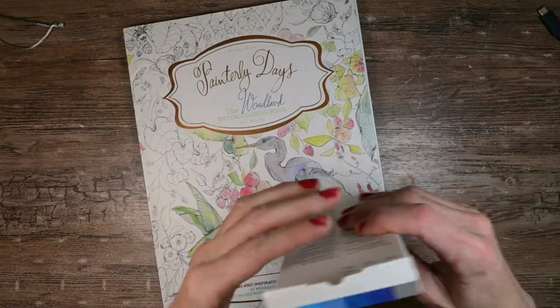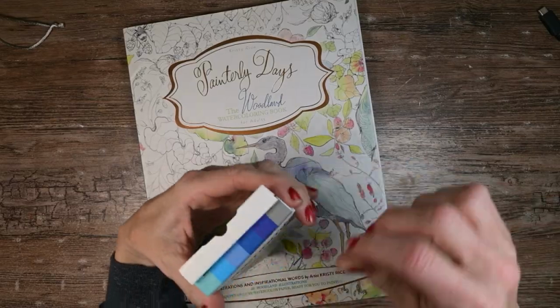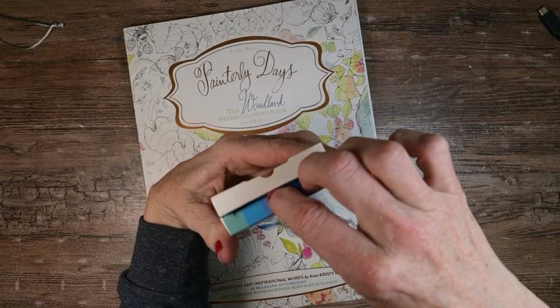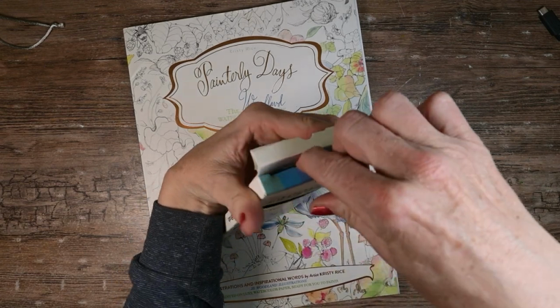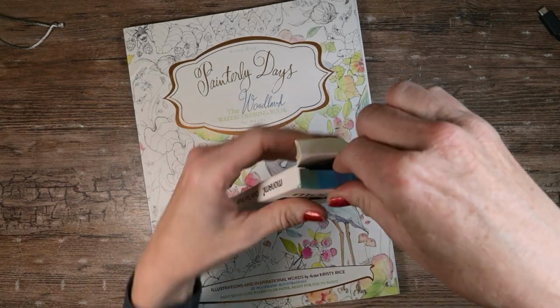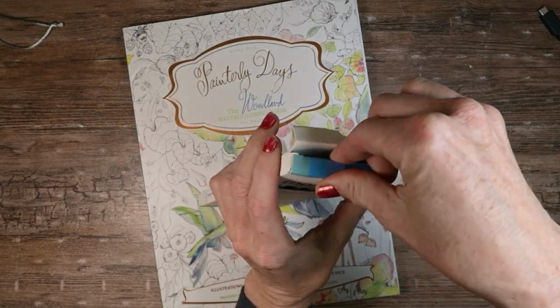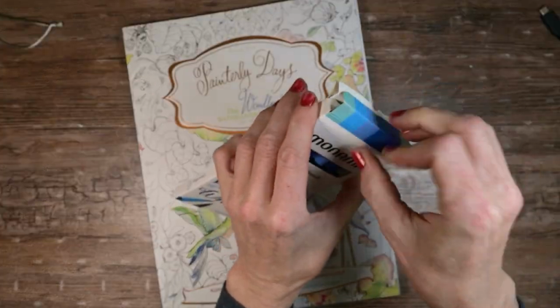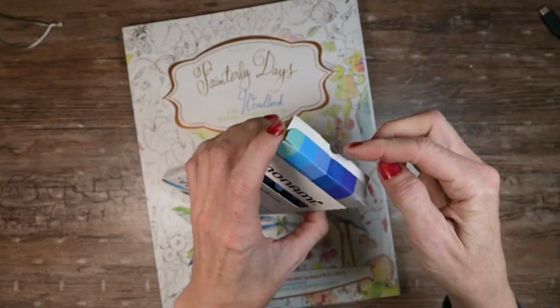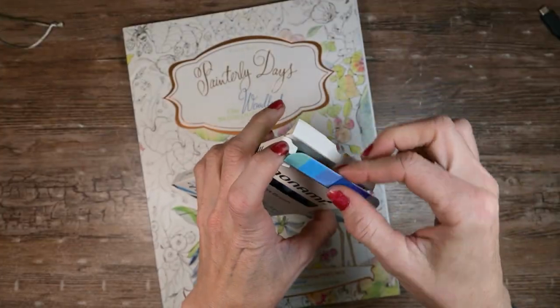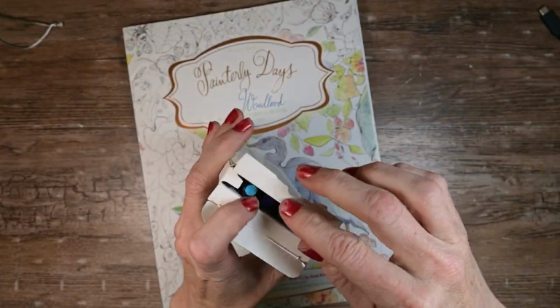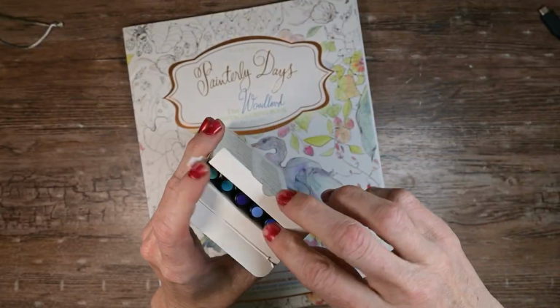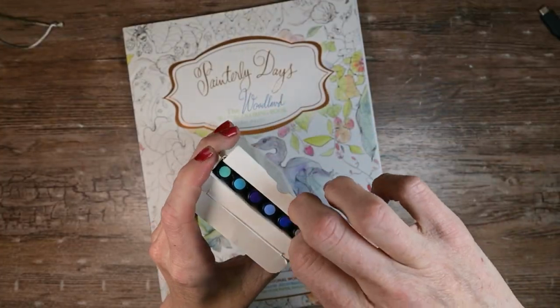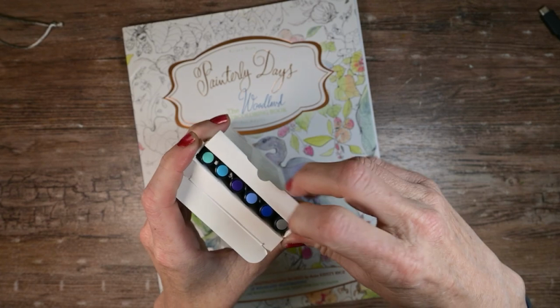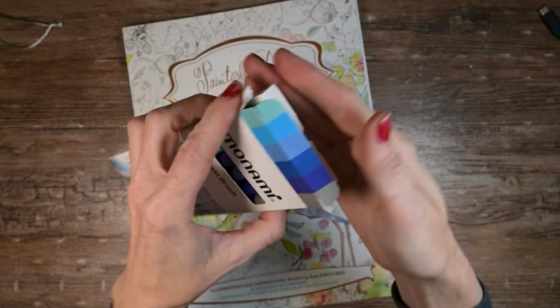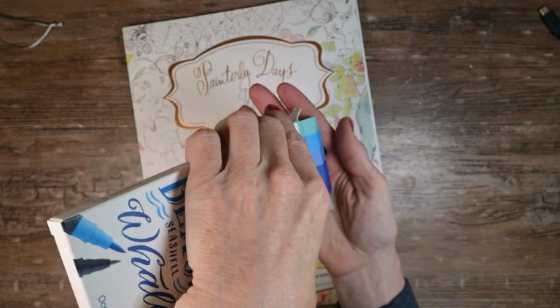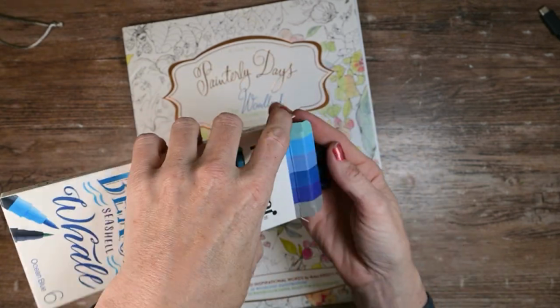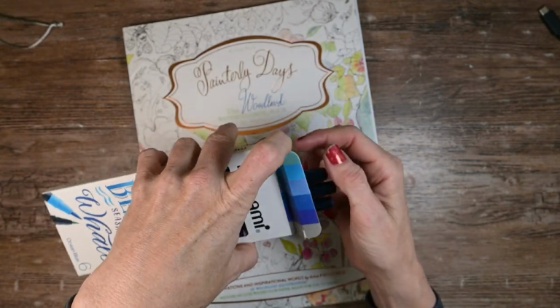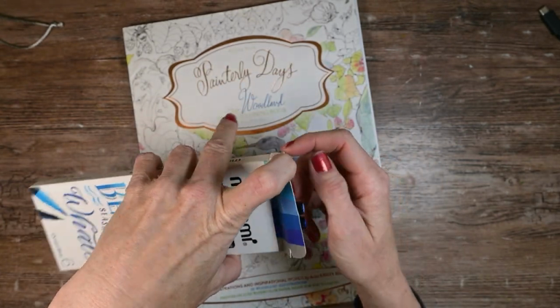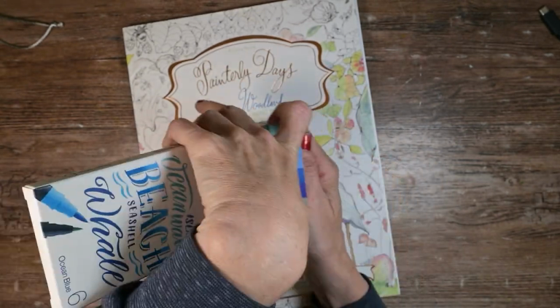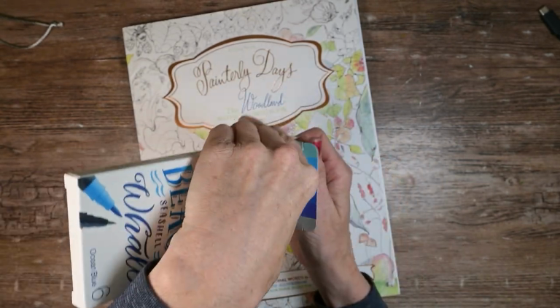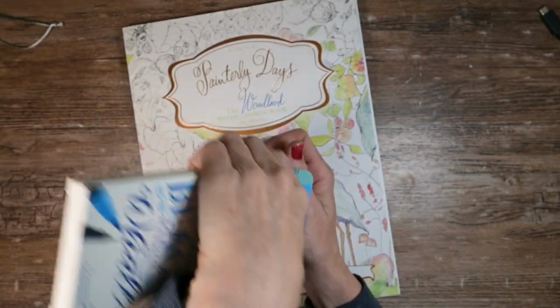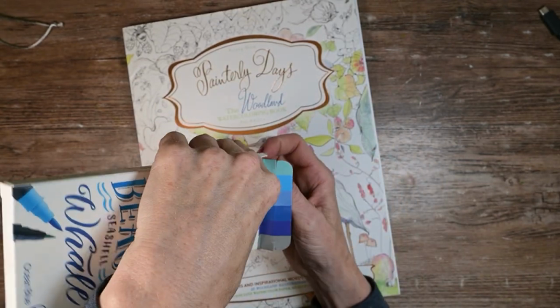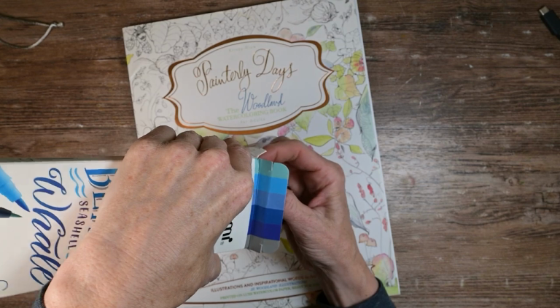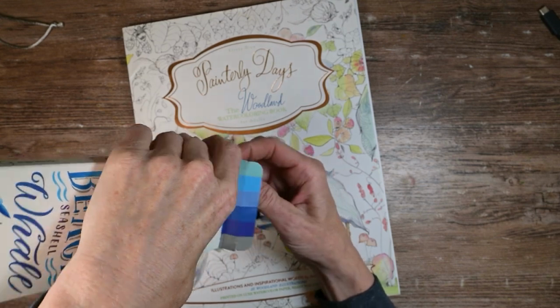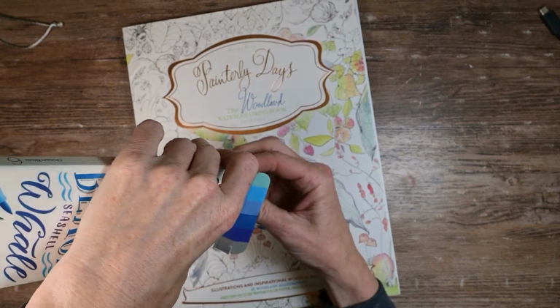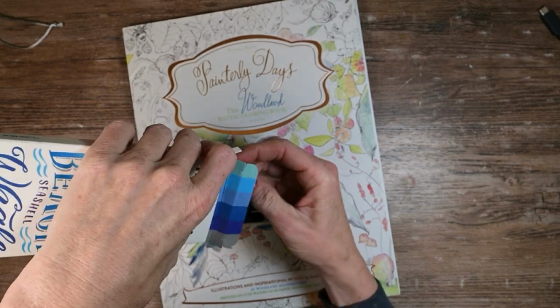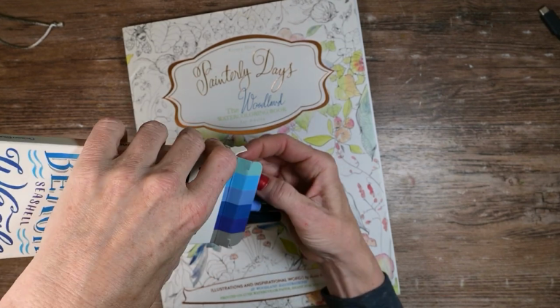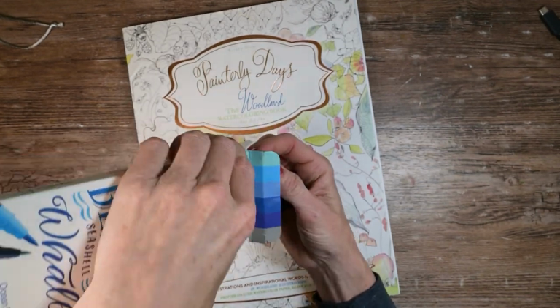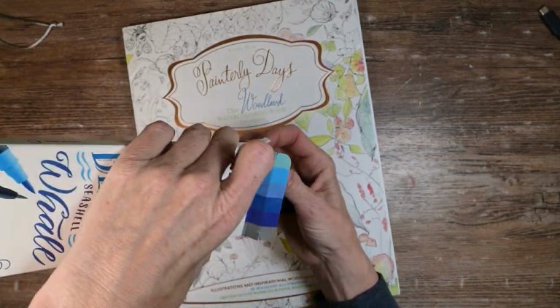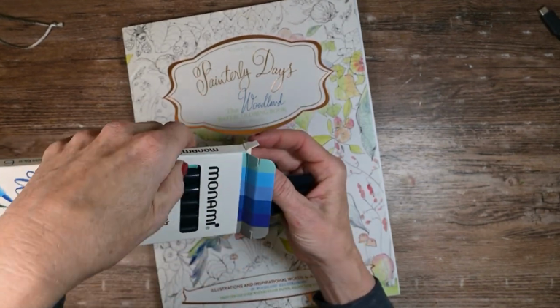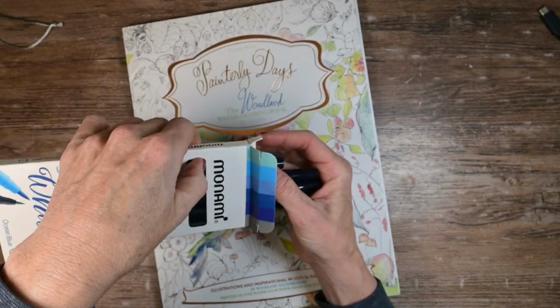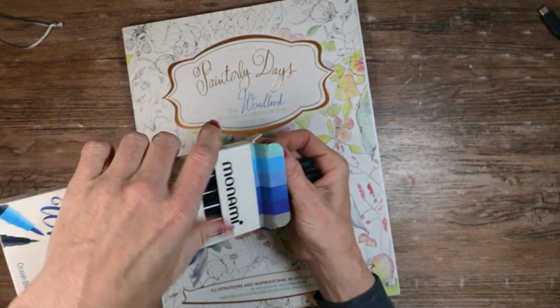These twin brush markers have been in the stash that I got from my grandma's house quite a long time ago. They were calling my name today — I just keep seeing them as I walk by and I want to try them out.